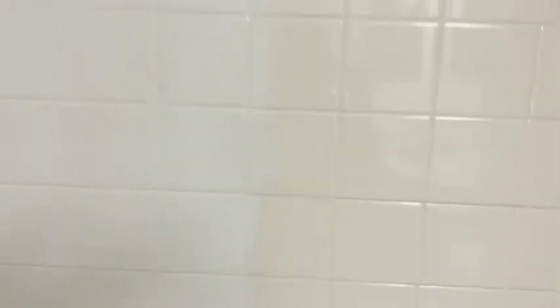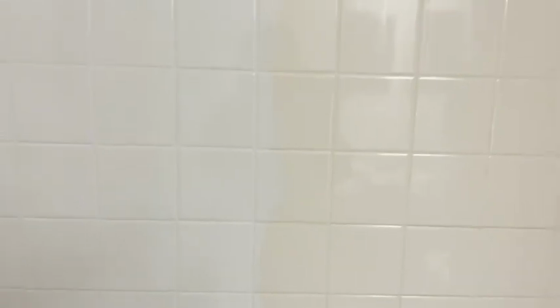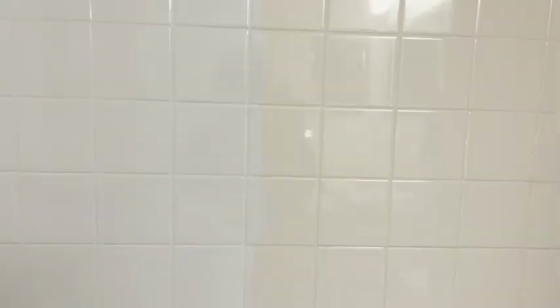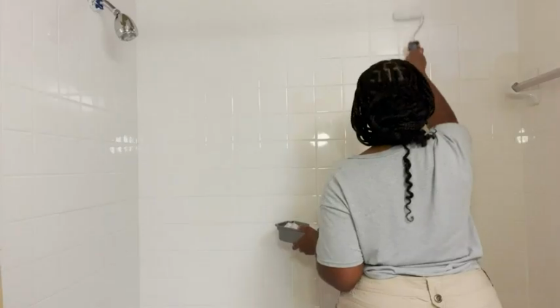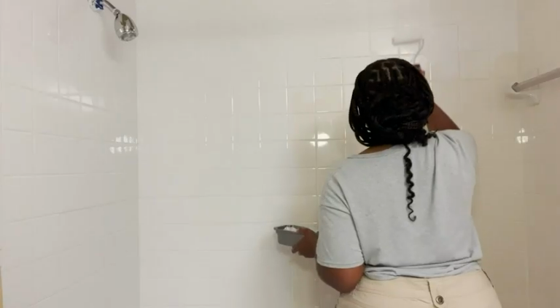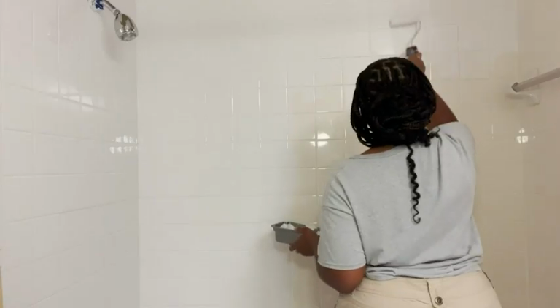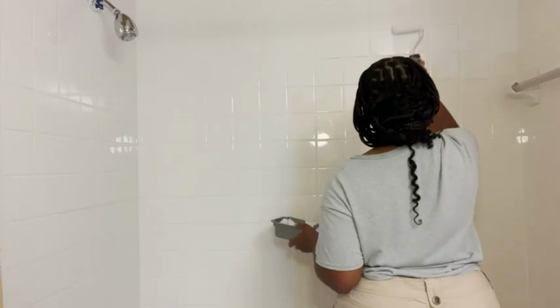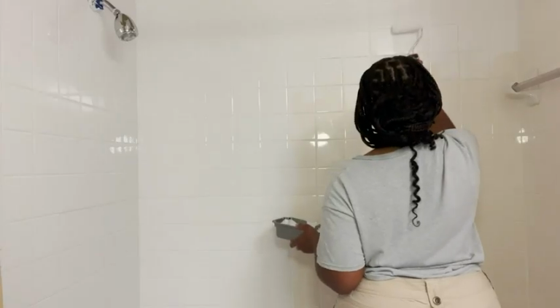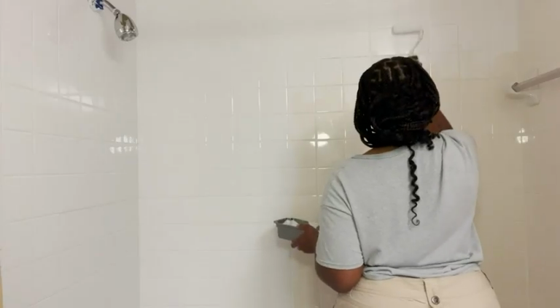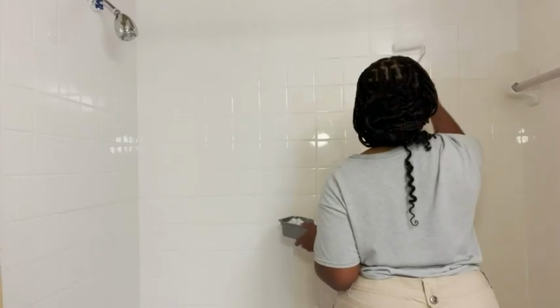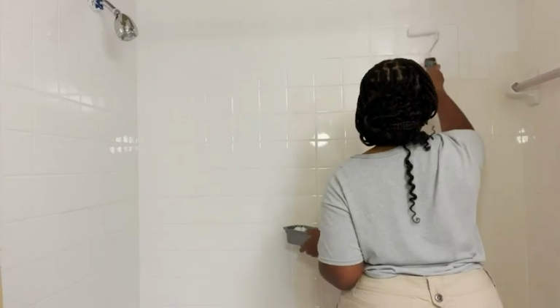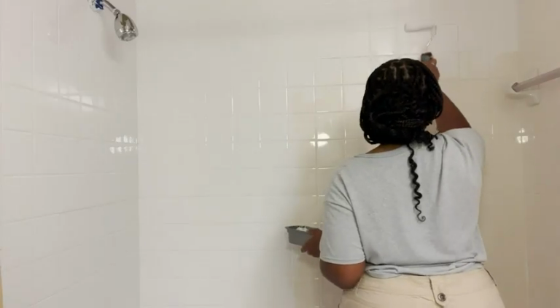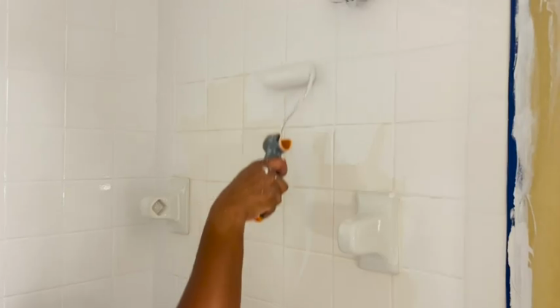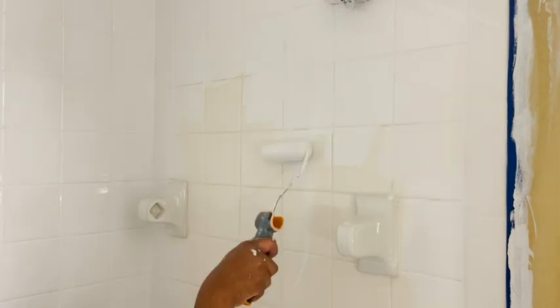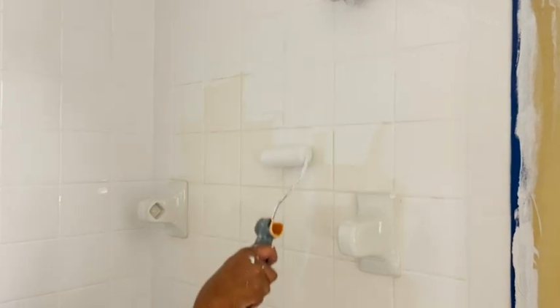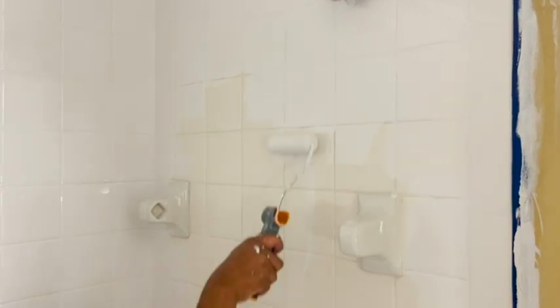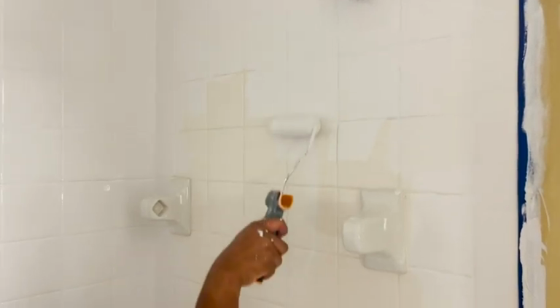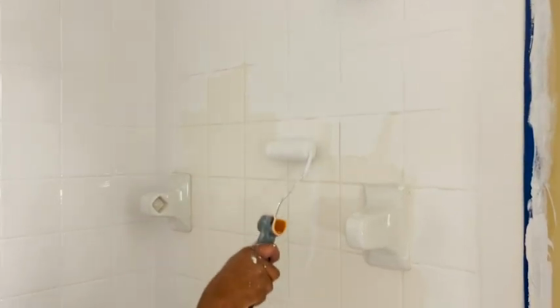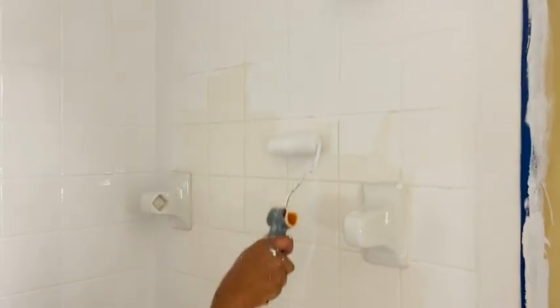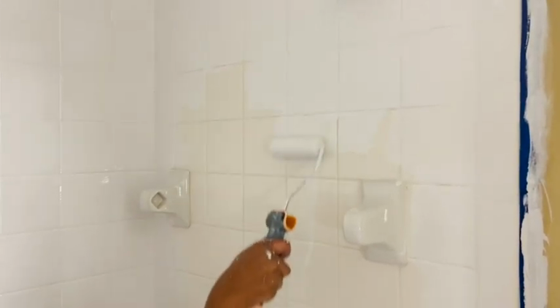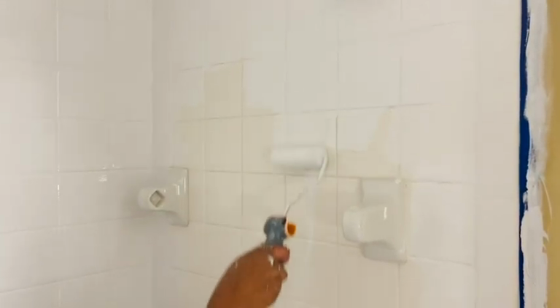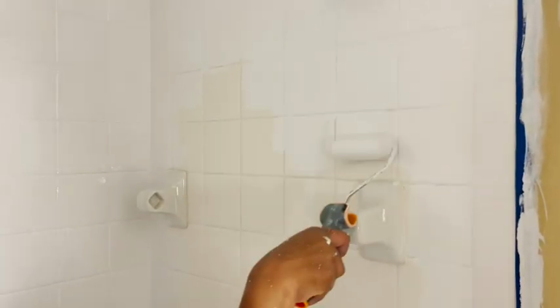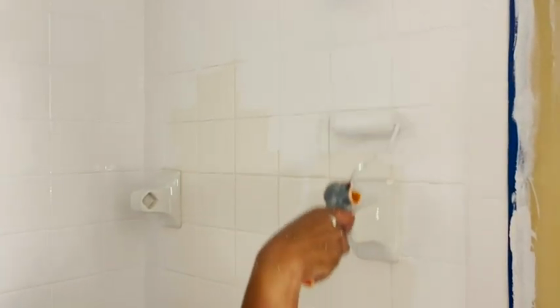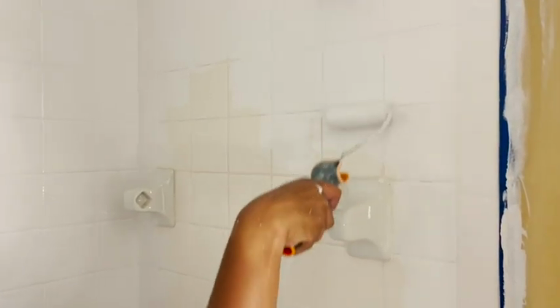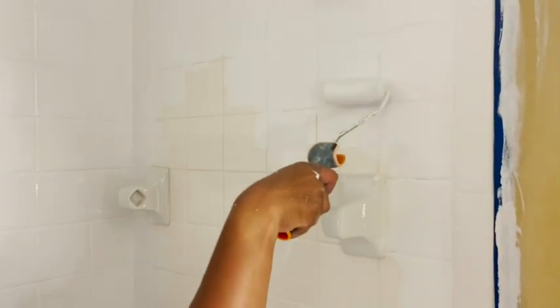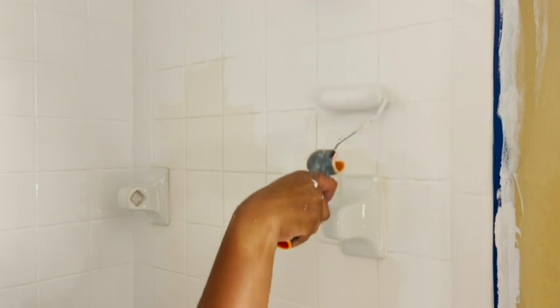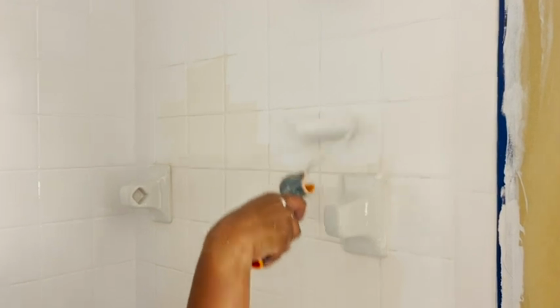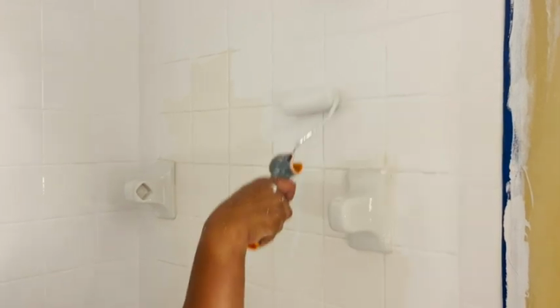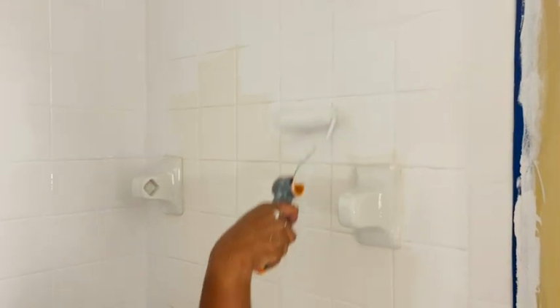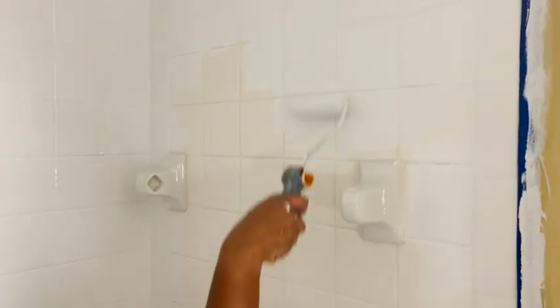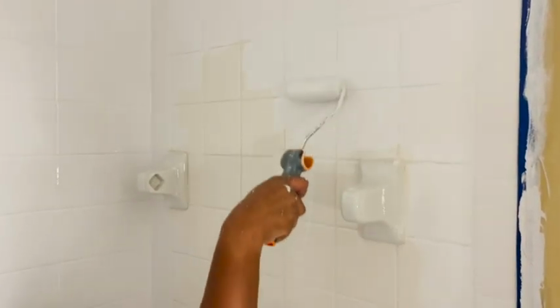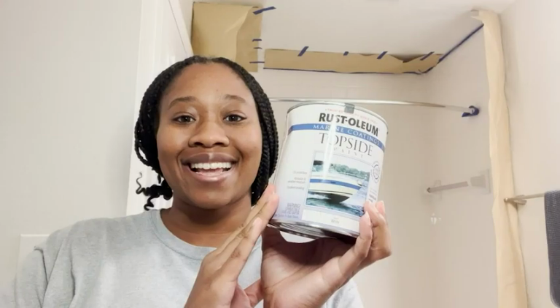It was really easy to spread around and really easy to work with, so I highly recommend using this paint. It was super awesome — I'm happy about the way it came out and now my shower looks modern.